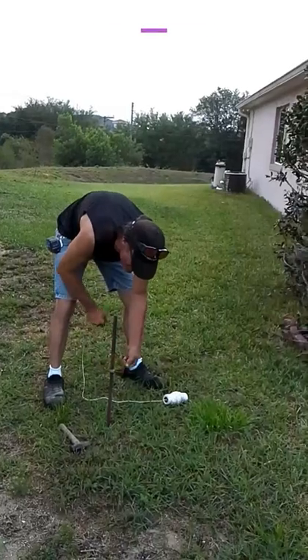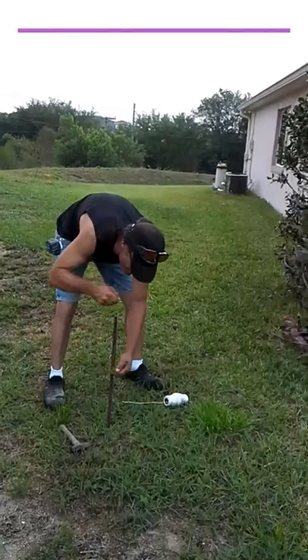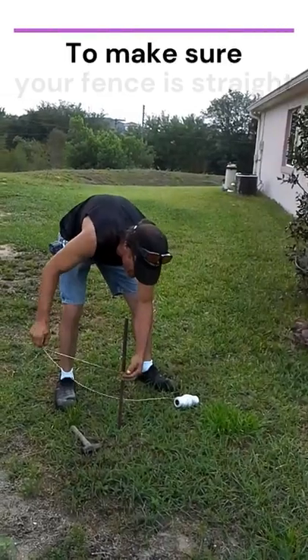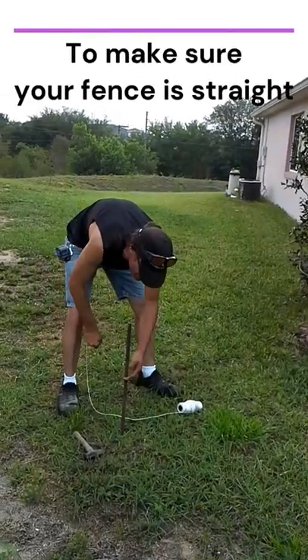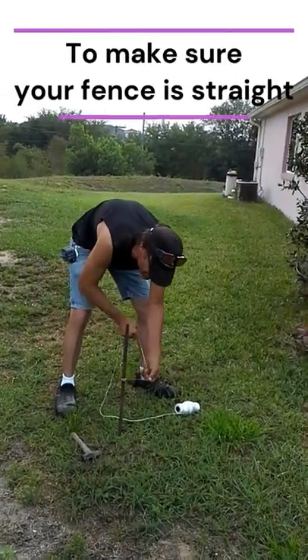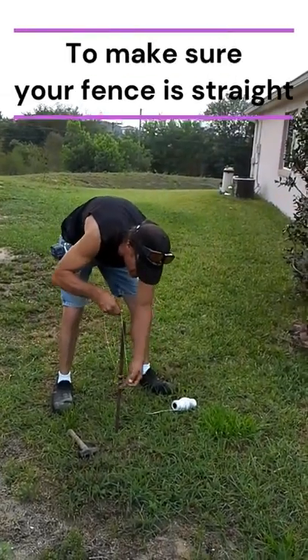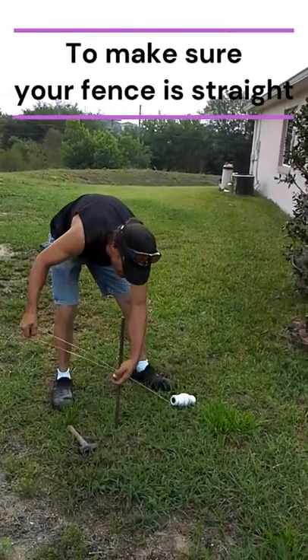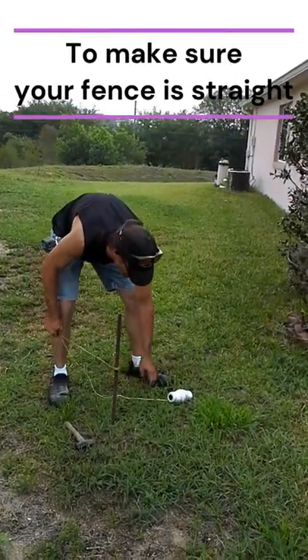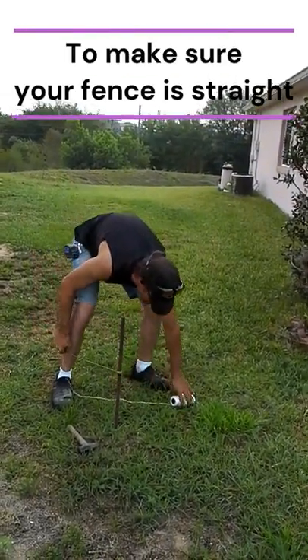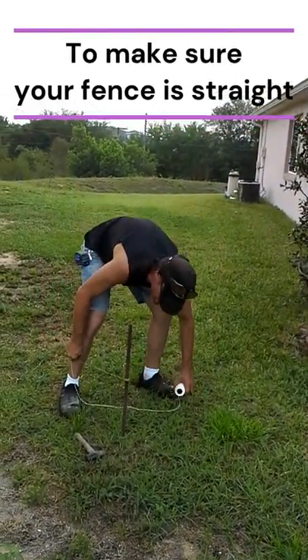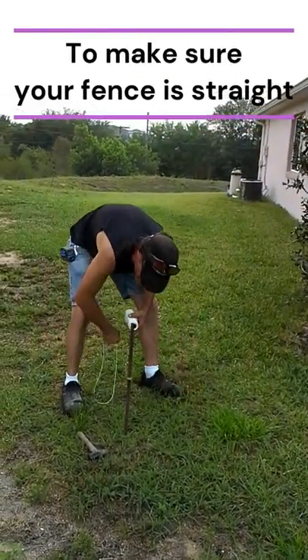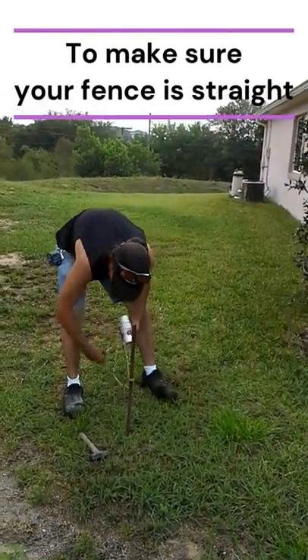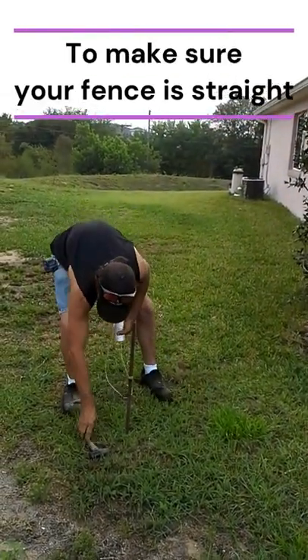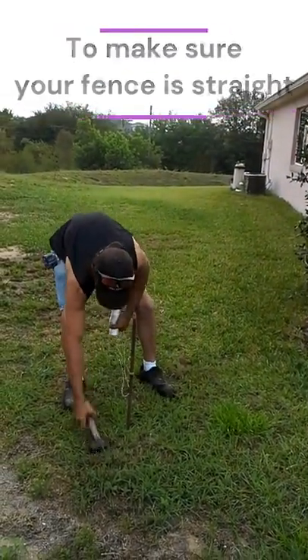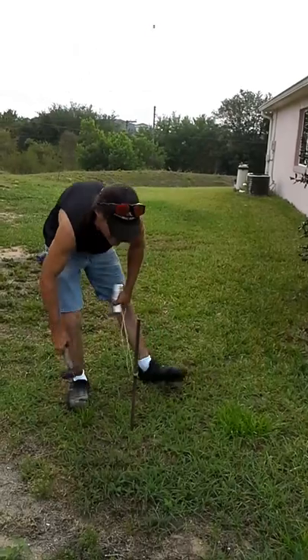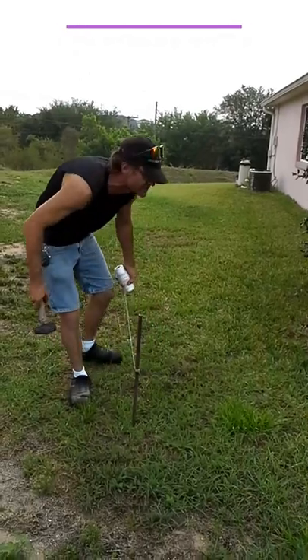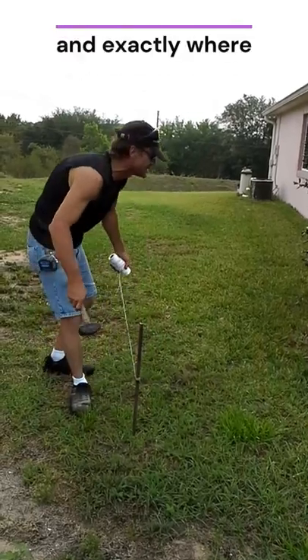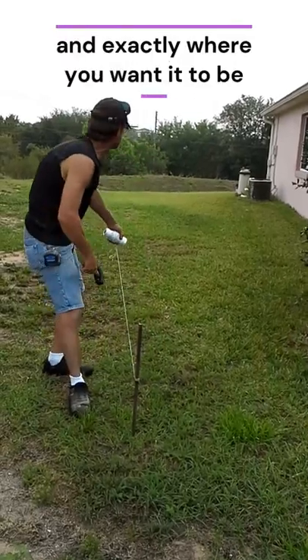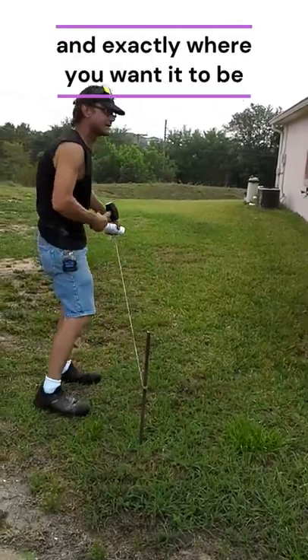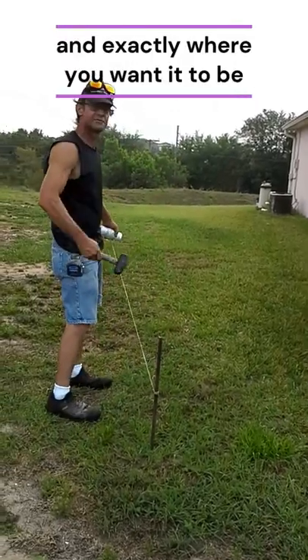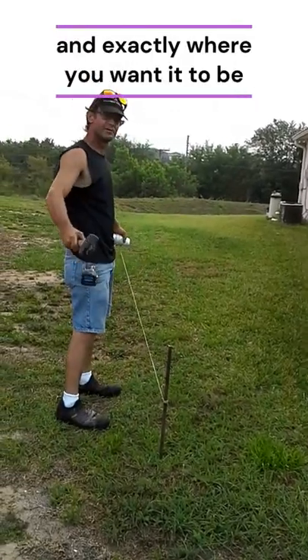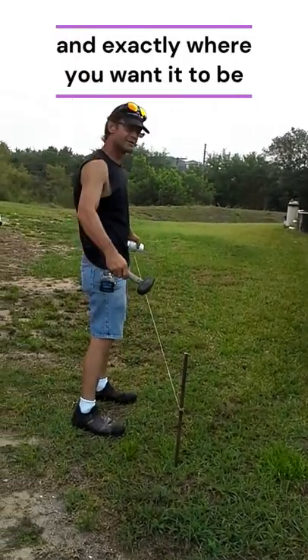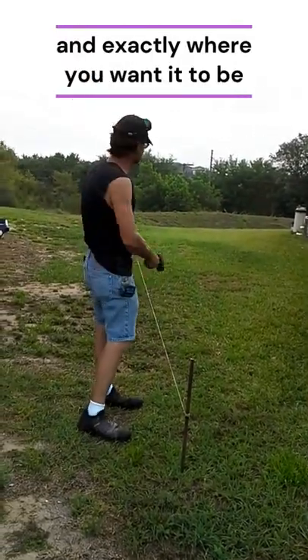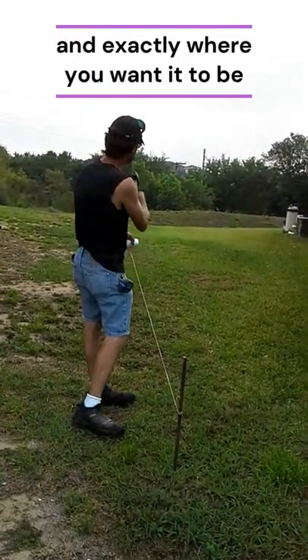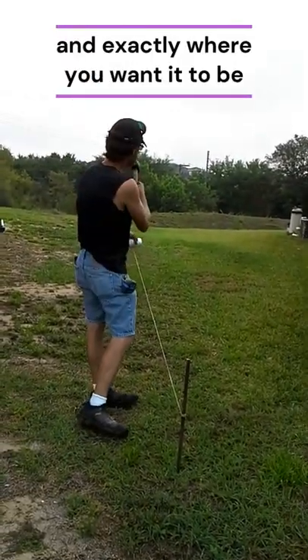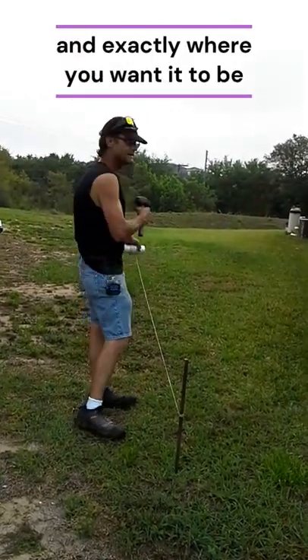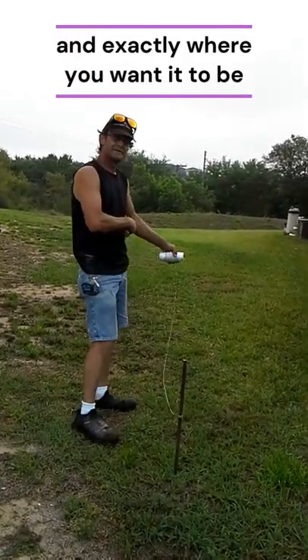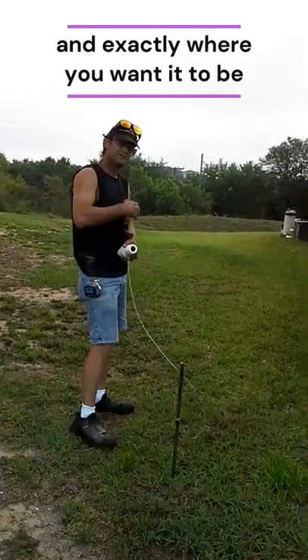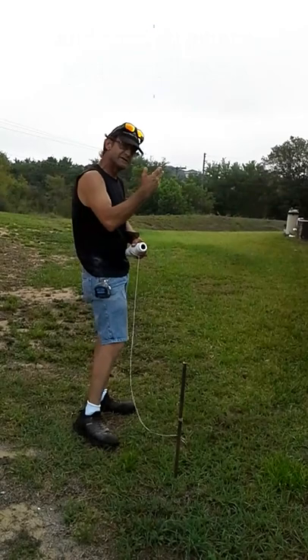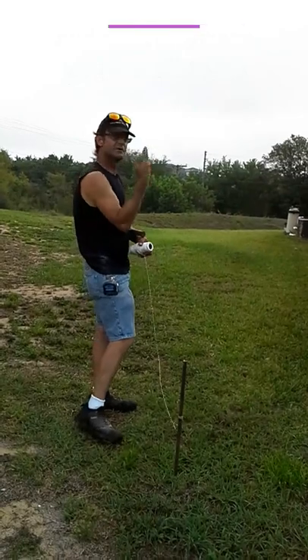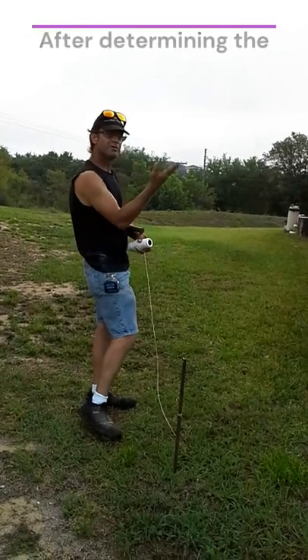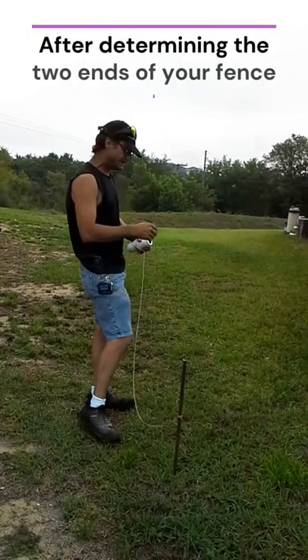What are you doing, David? I'm putting the string on. I found the property markers and we put the string on. Now I'm running the string line so I make sure I get one straight line and it isn't crooked or the holes leaning.